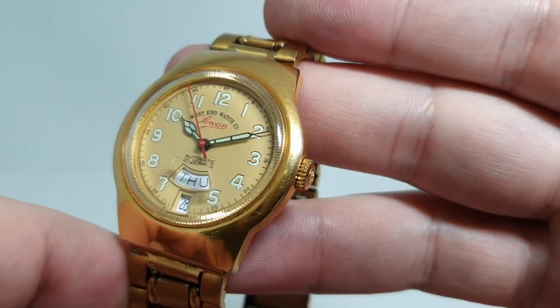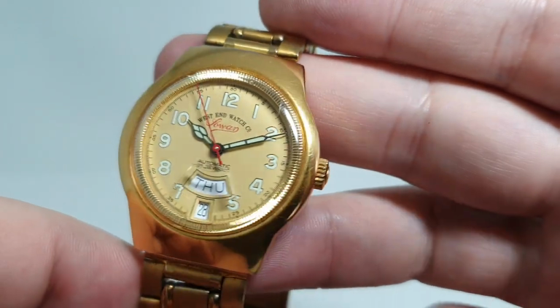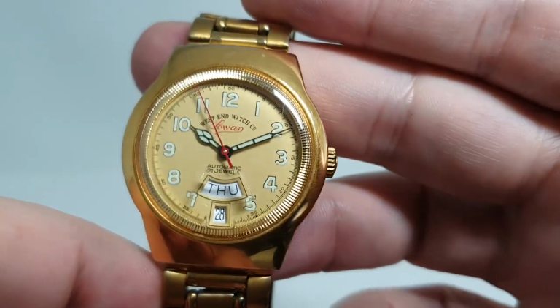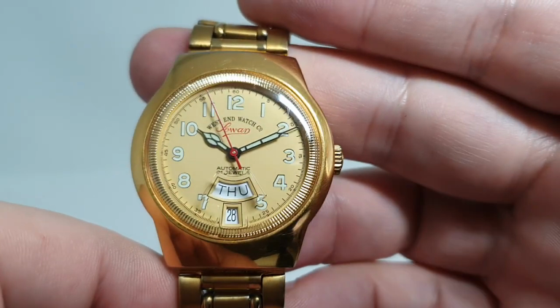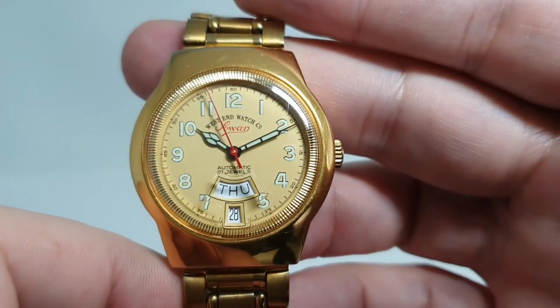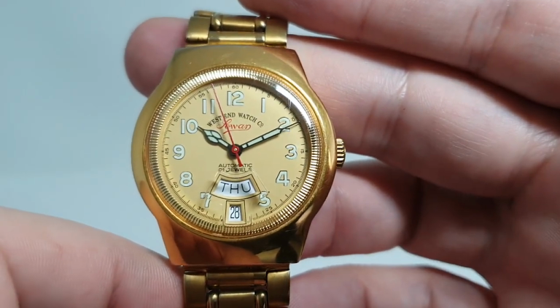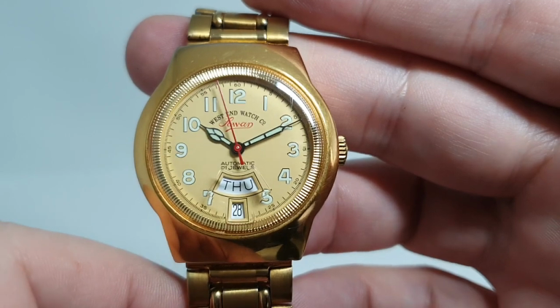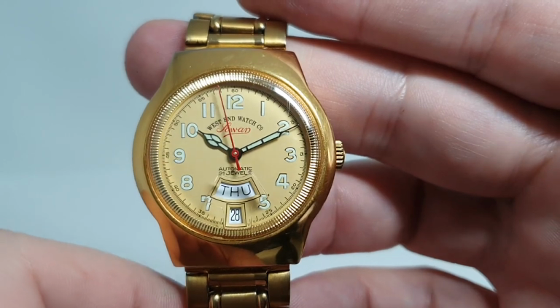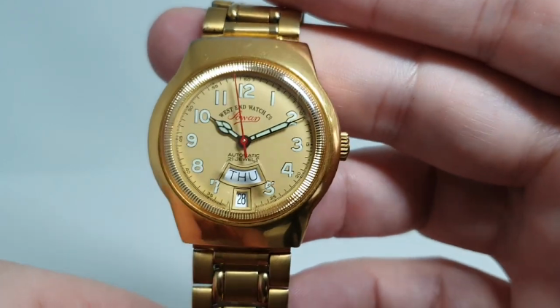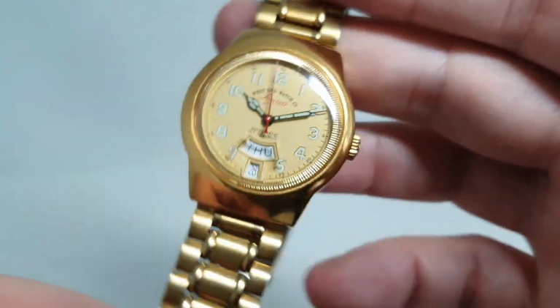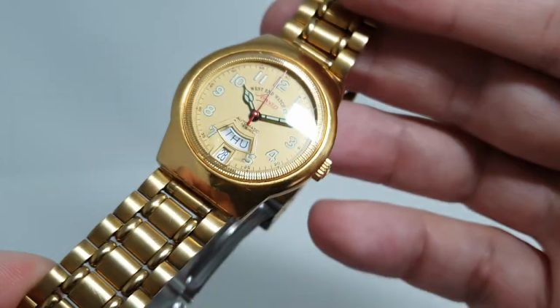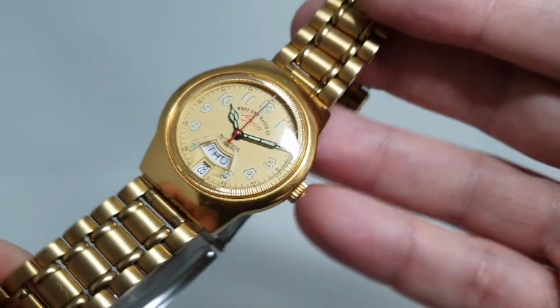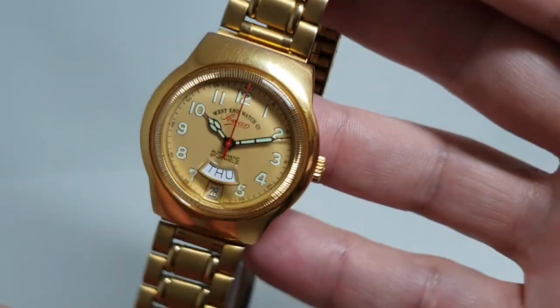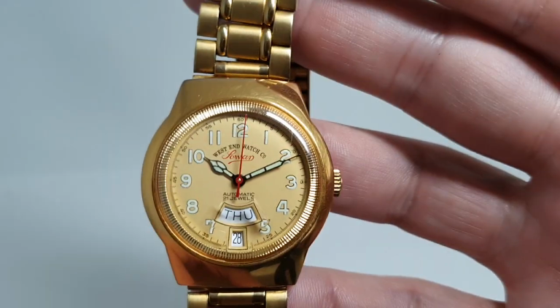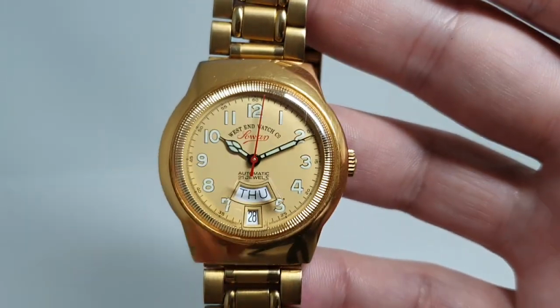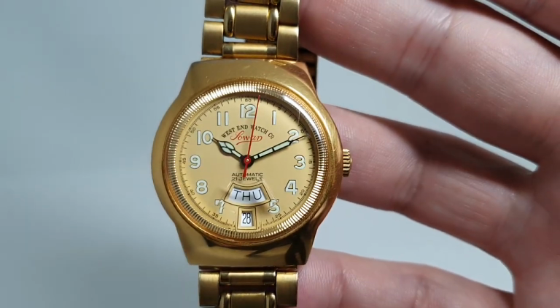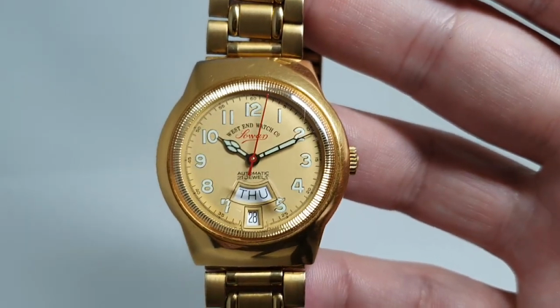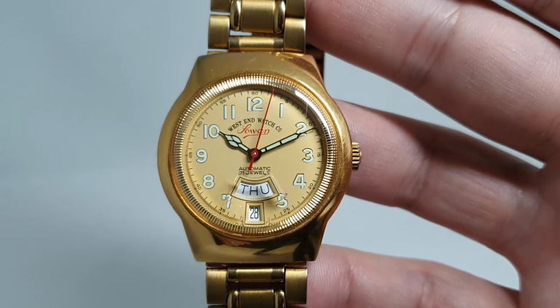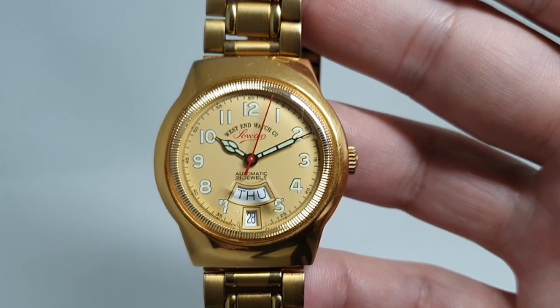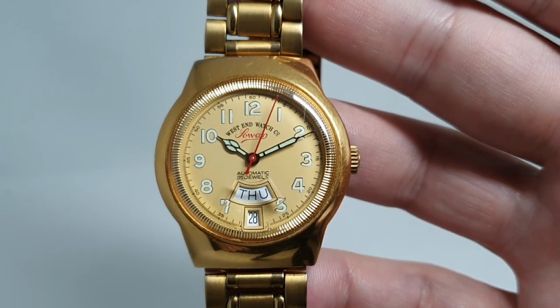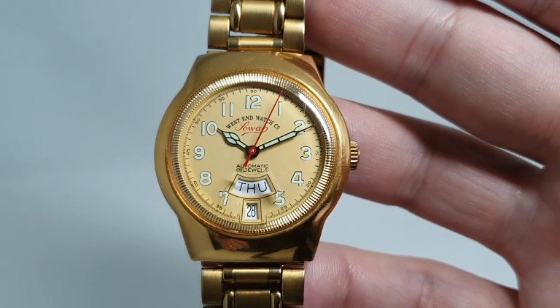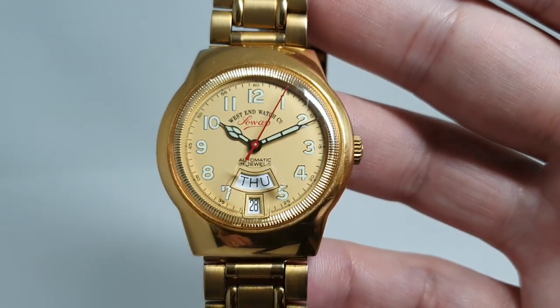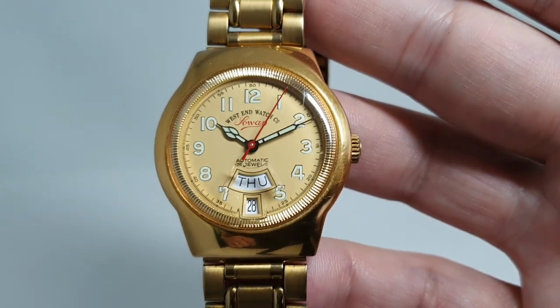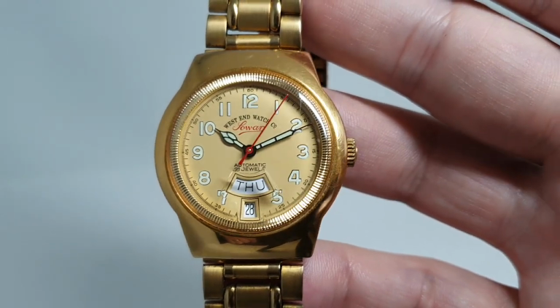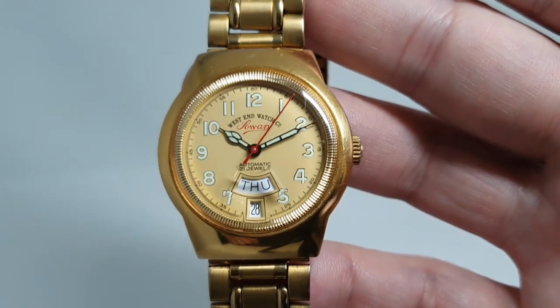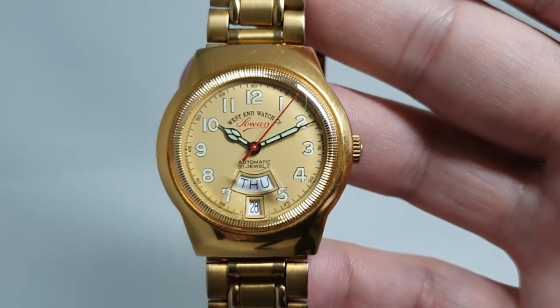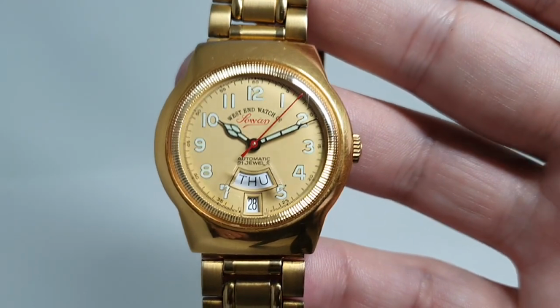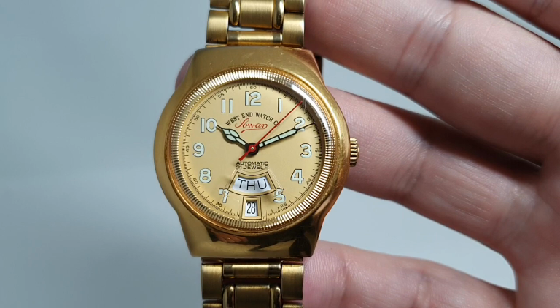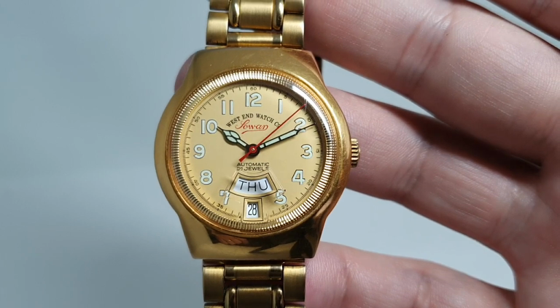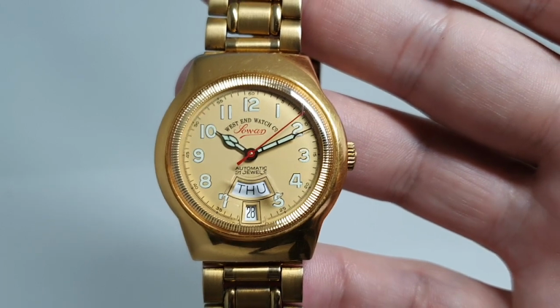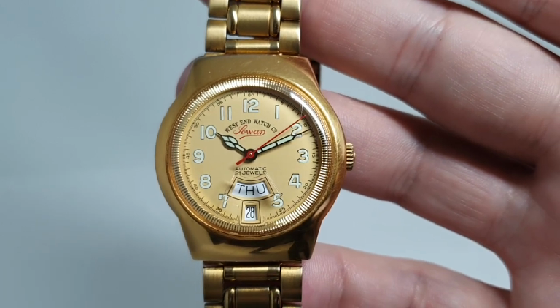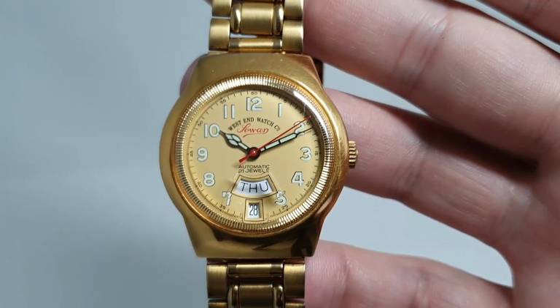Unlike a Rolex with the Cyclops lens sticking up, these magnifiers sit underneath the glass, so the crystal is perfectly smooth, but they do help magnify the day and date to make life a little easier. So, an interesting triple-gold watch — lots going on, a little bit different — and available now at BirthYearWatches.com. Thanks for watching!